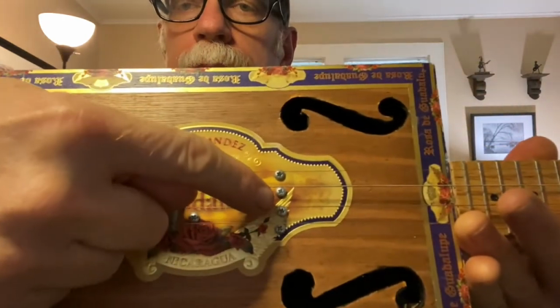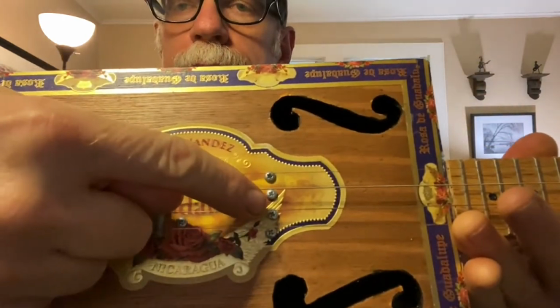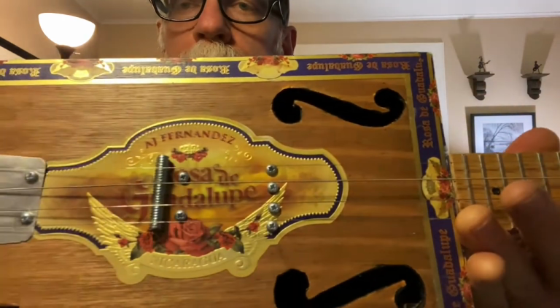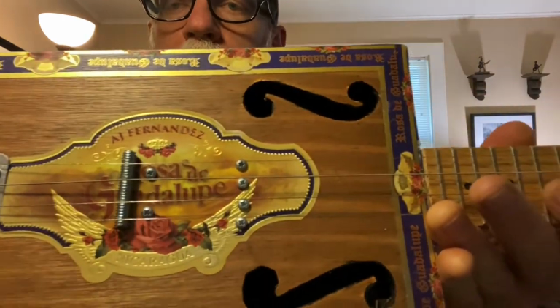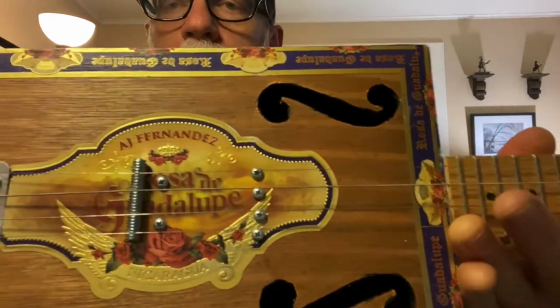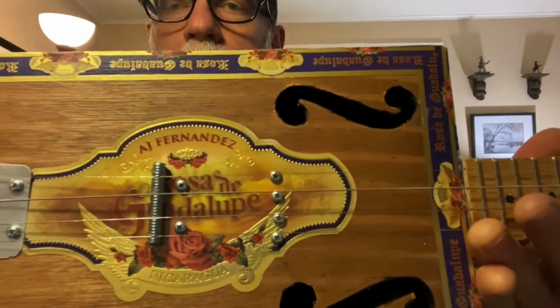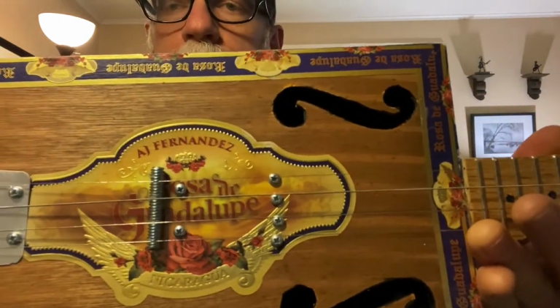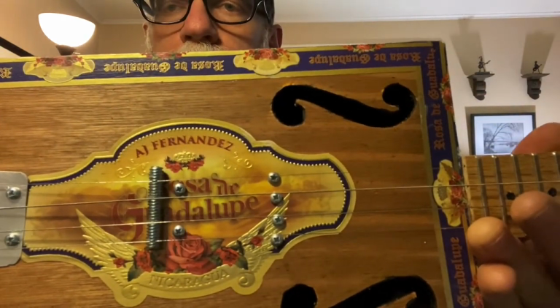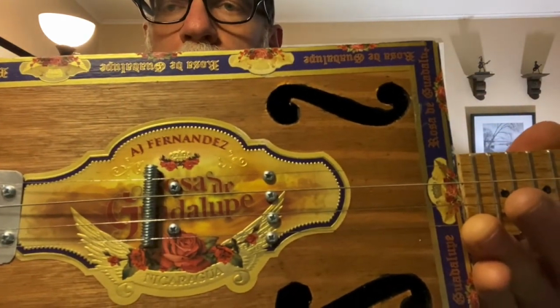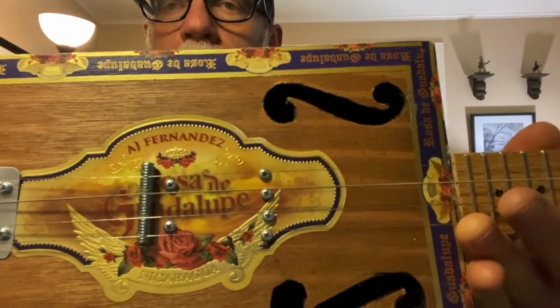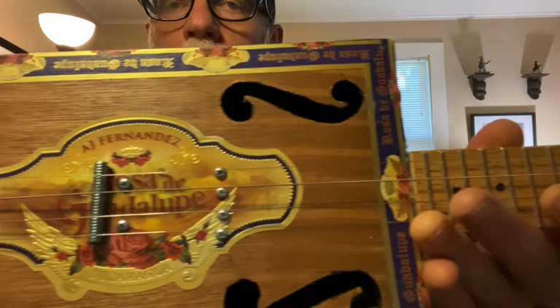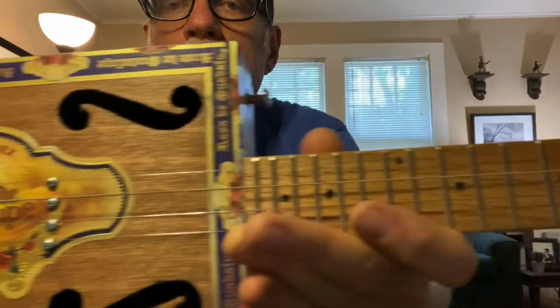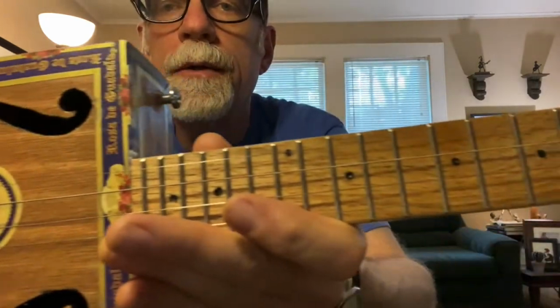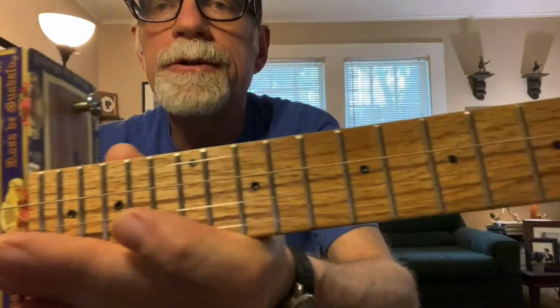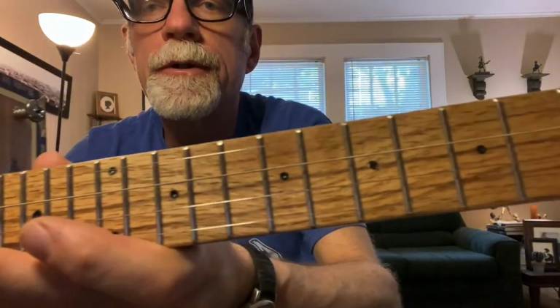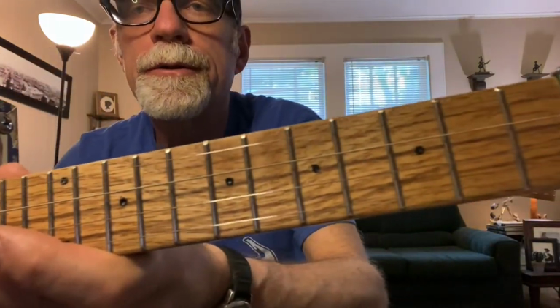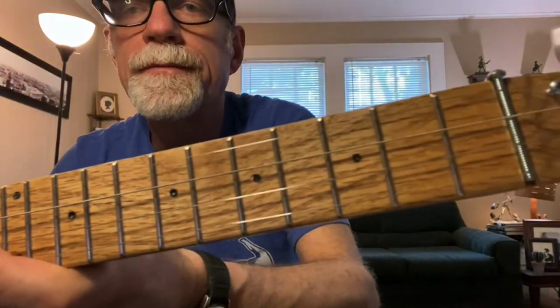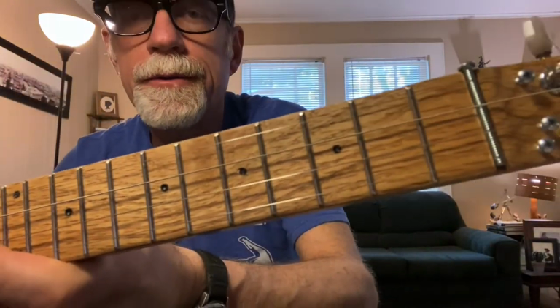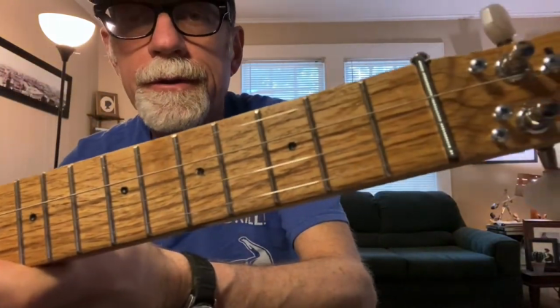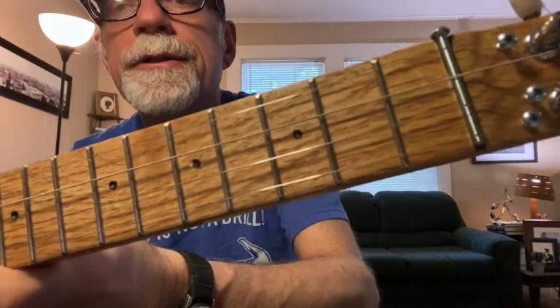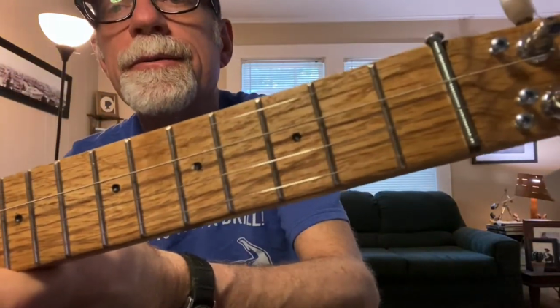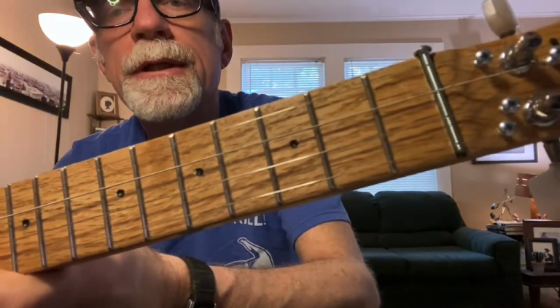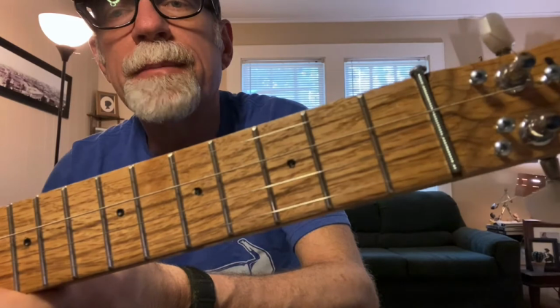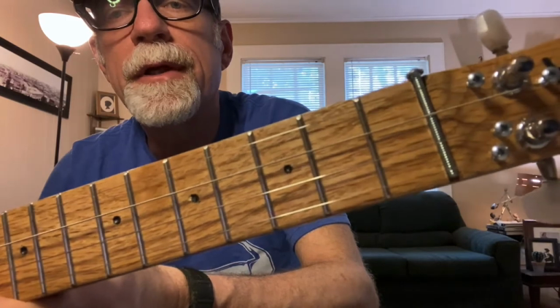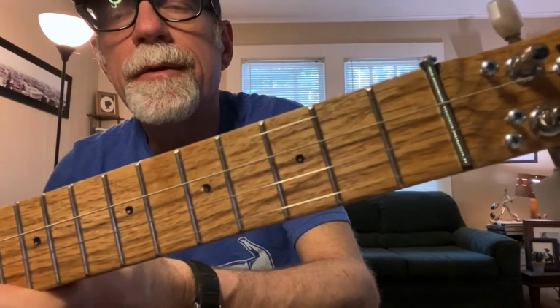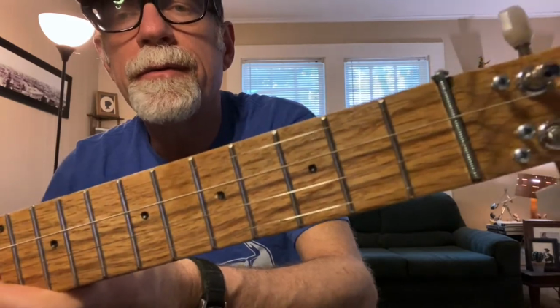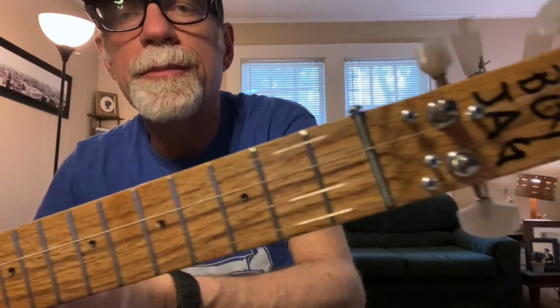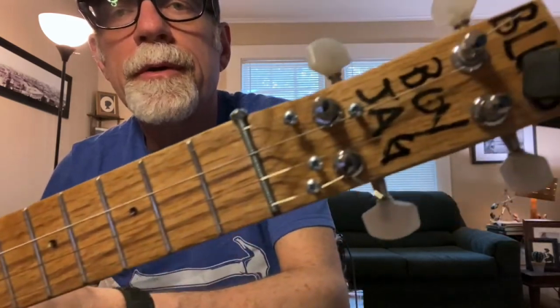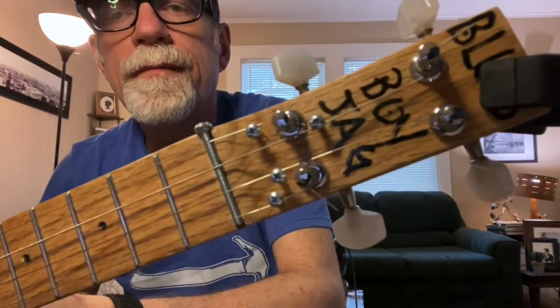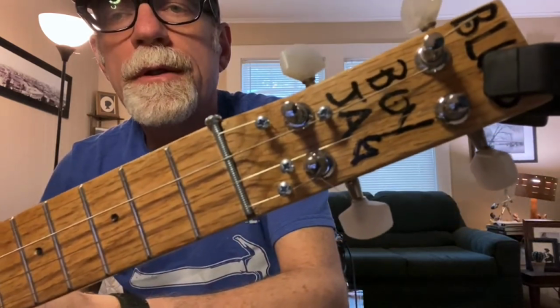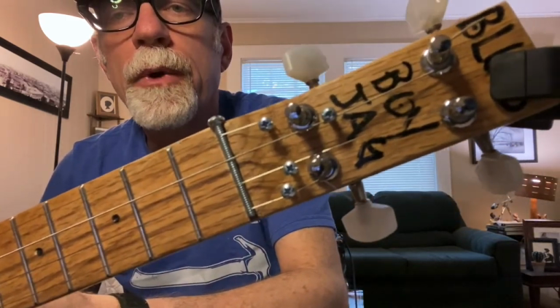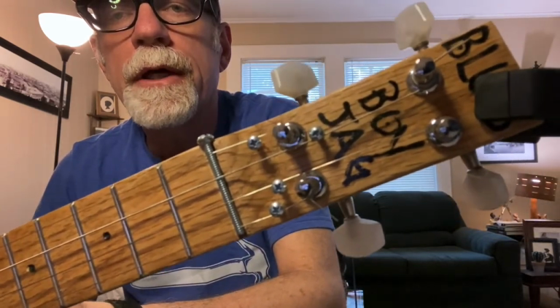It has a tailpiece, a single coil pickup embedded in the box to preserve the really cool artwork. Steel strings on this one — I use steel strings because they're easier to set up and stay in tune, and they give you a nice bright tone. These are red oak necks.